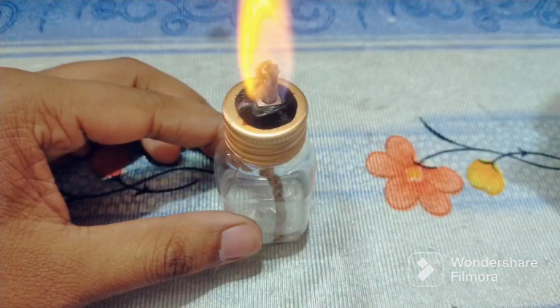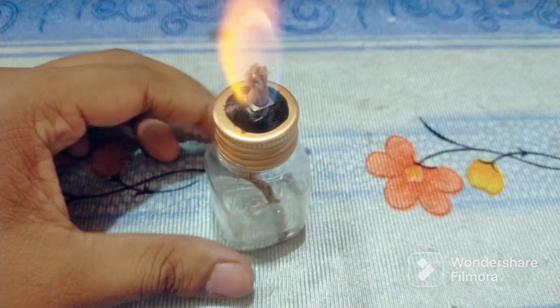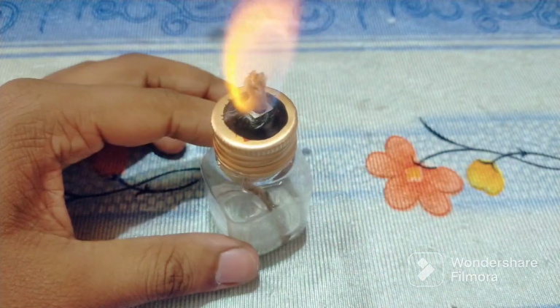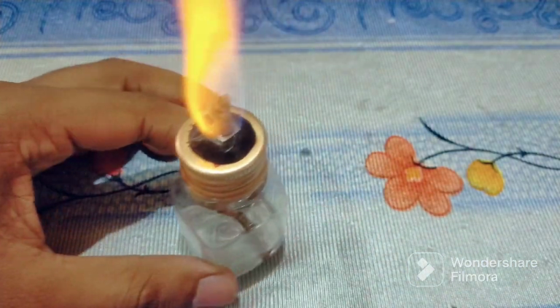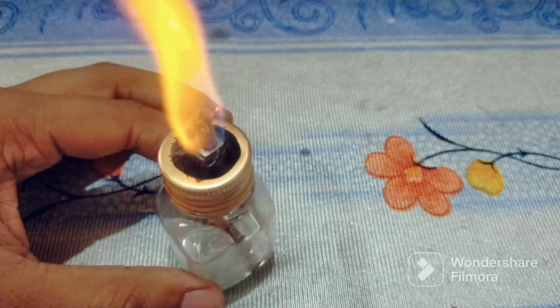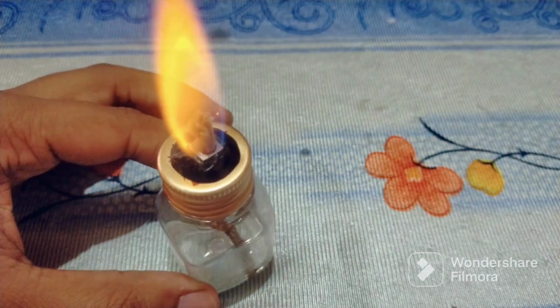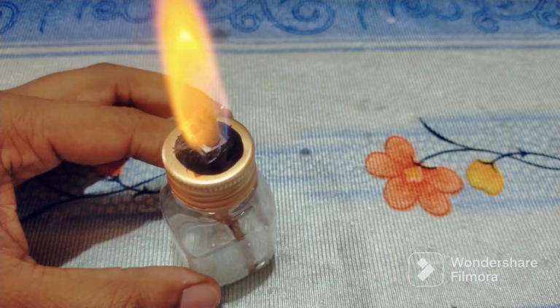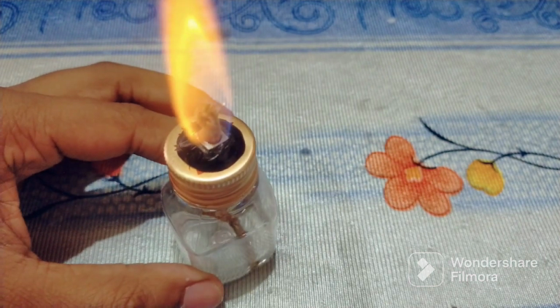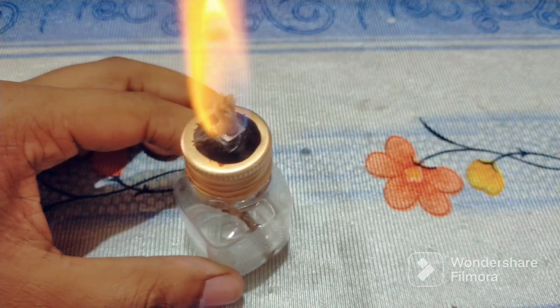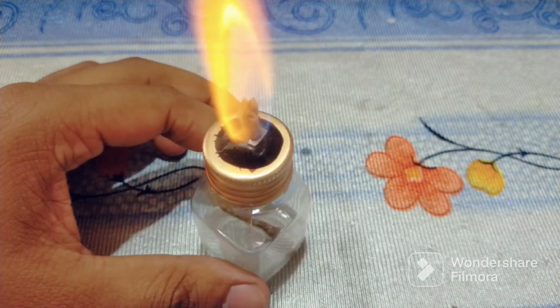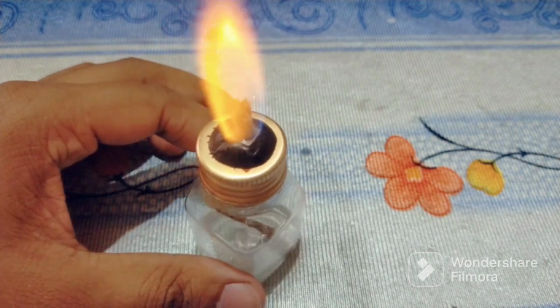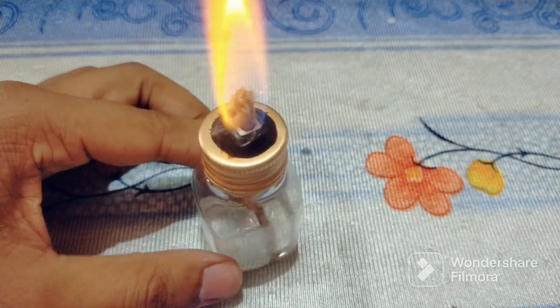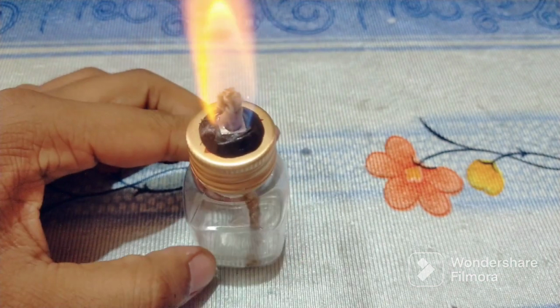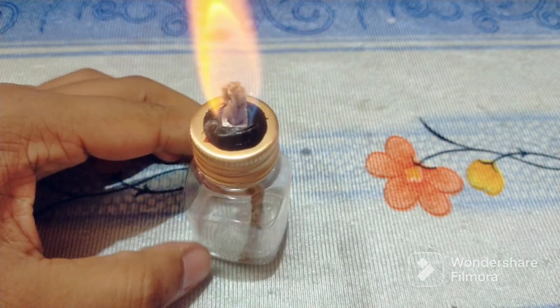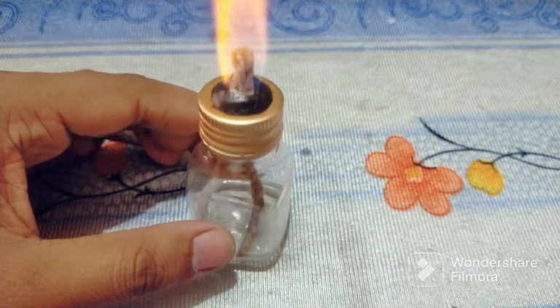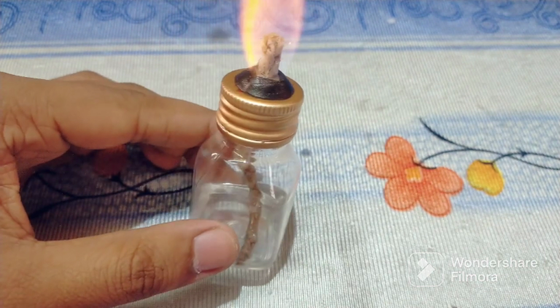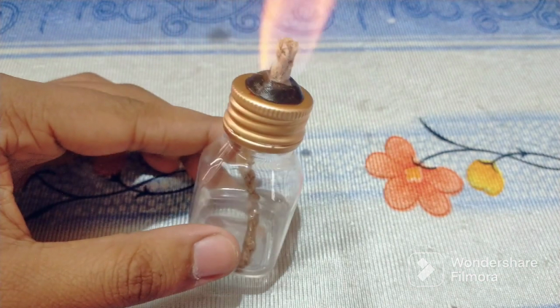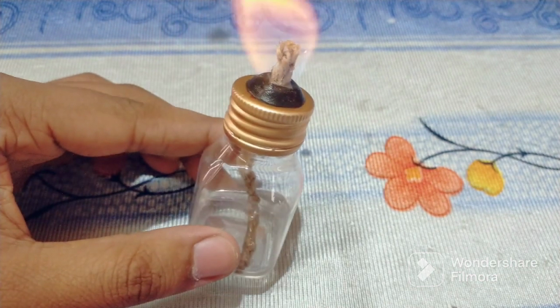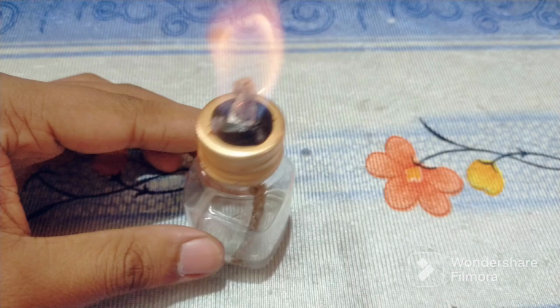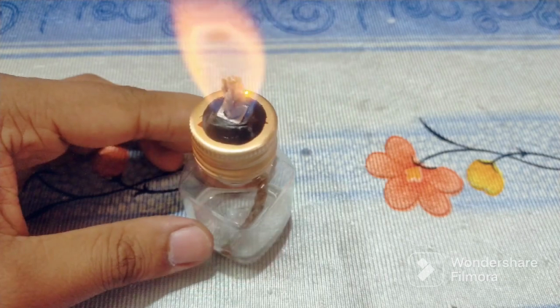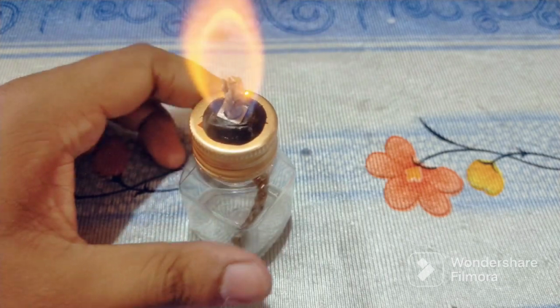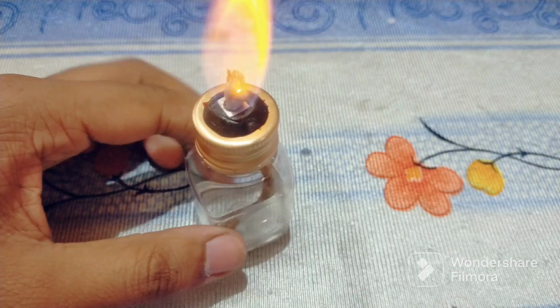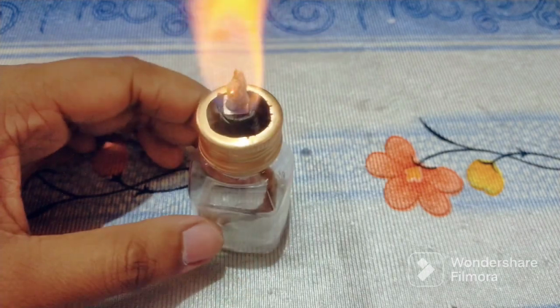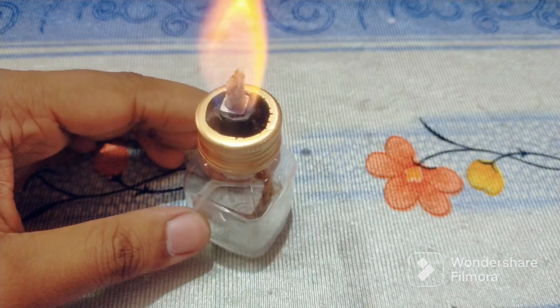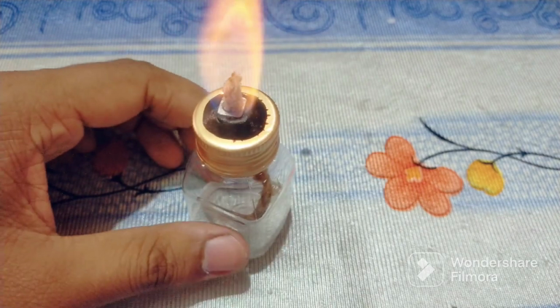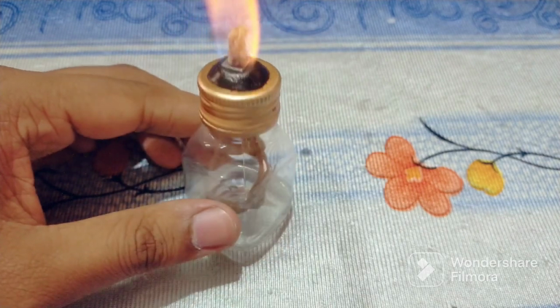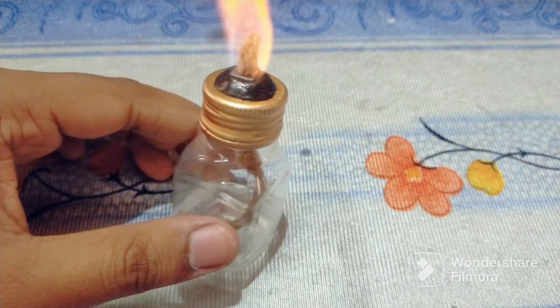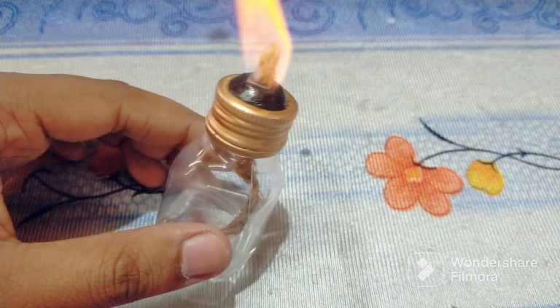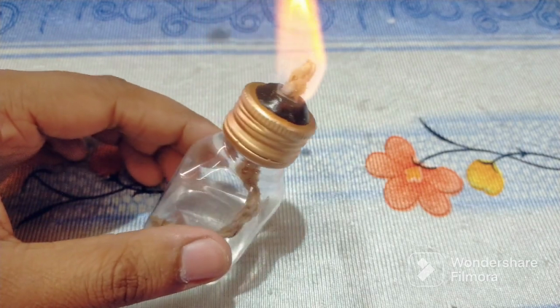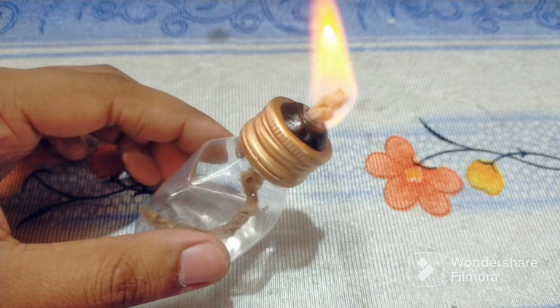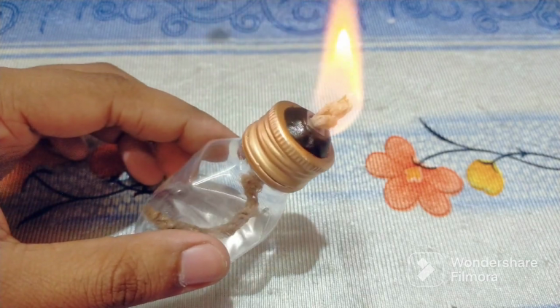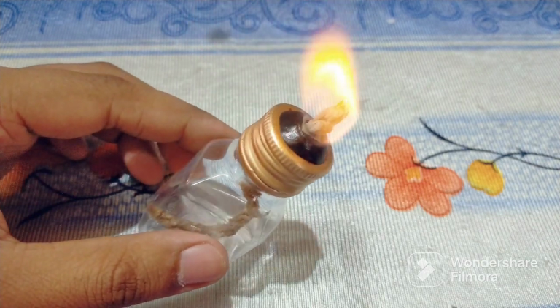You can see our work is completed. In this way you can make a spirit lamp in your home.